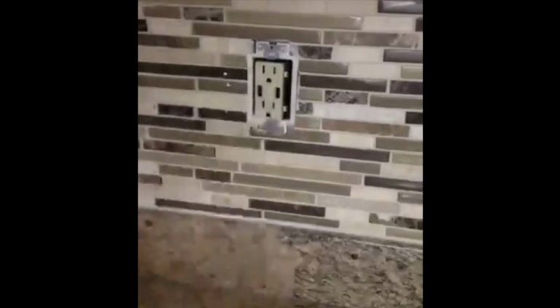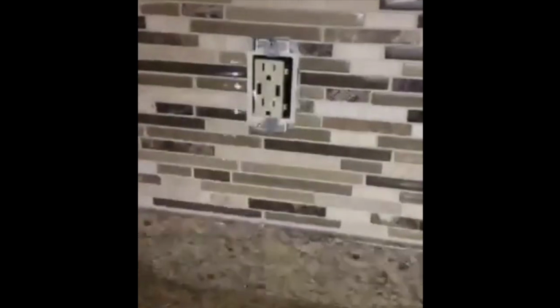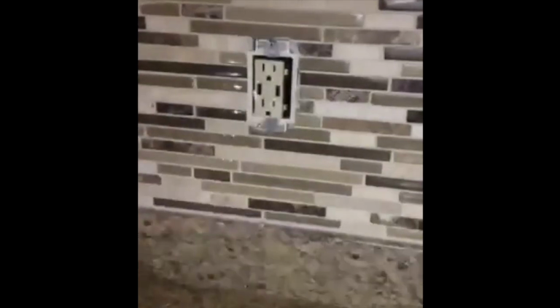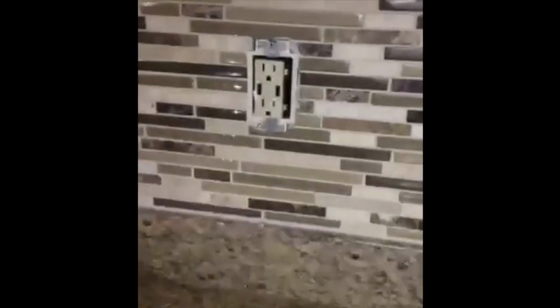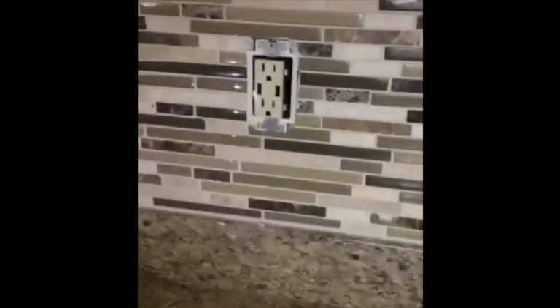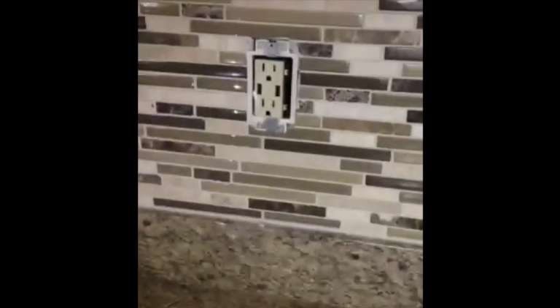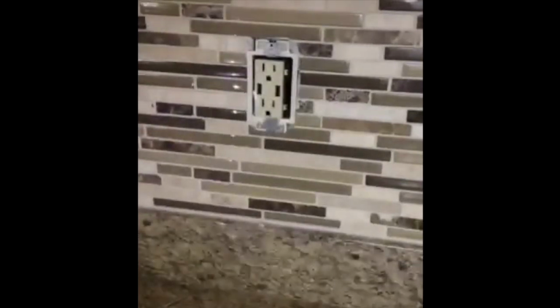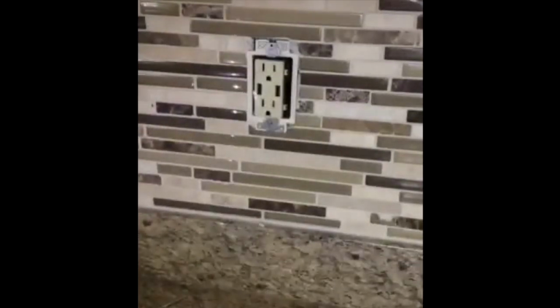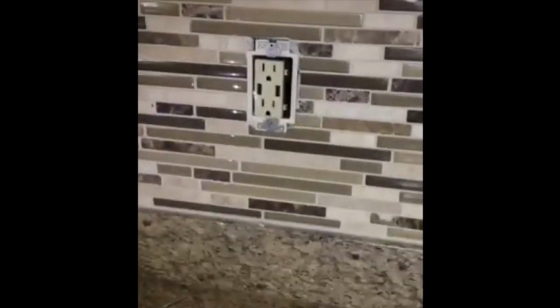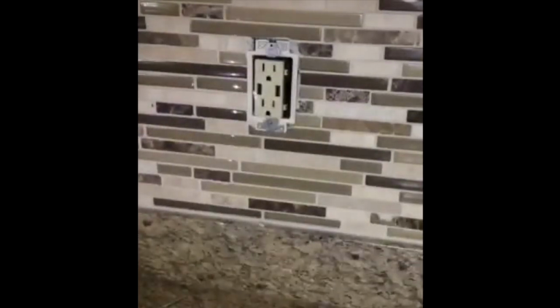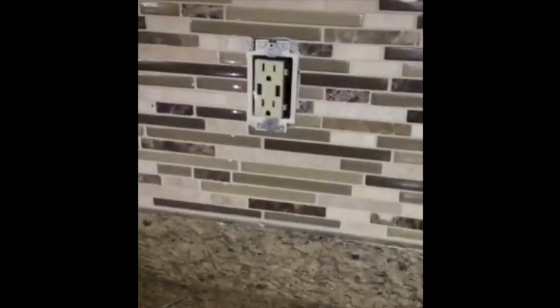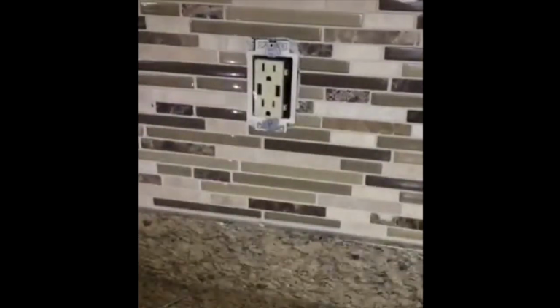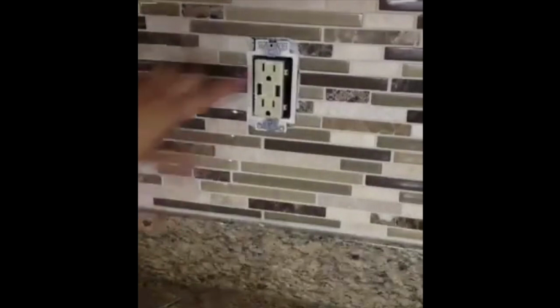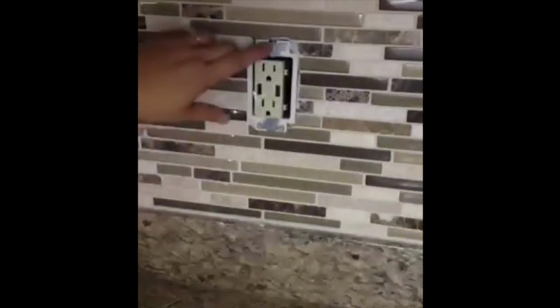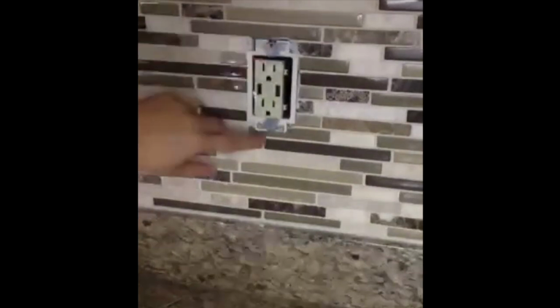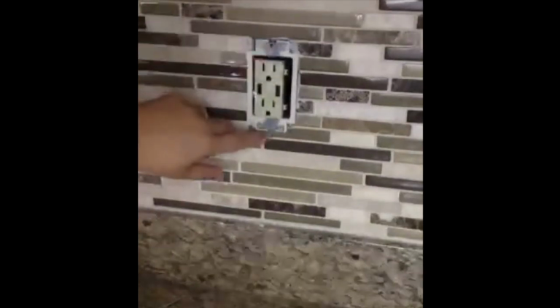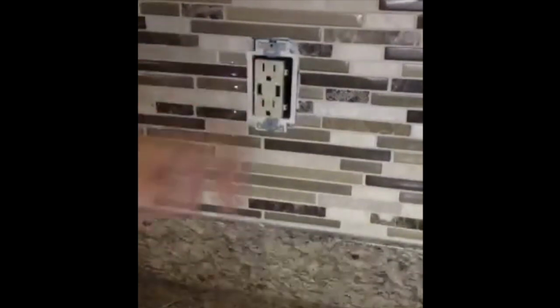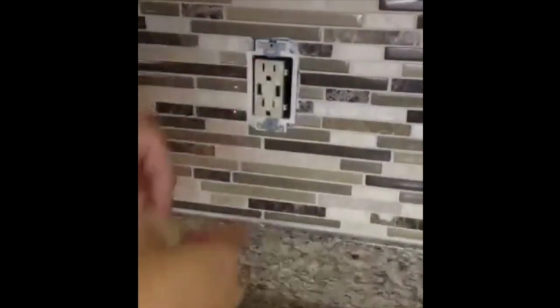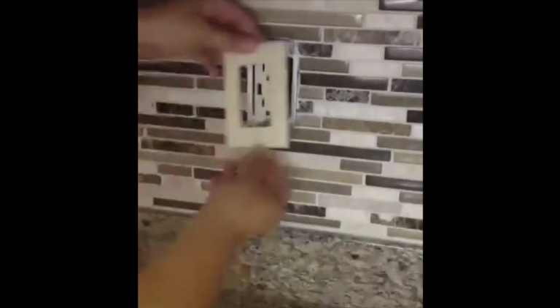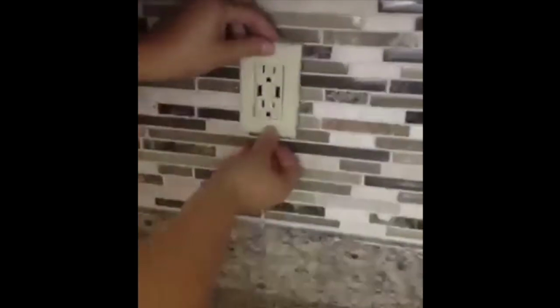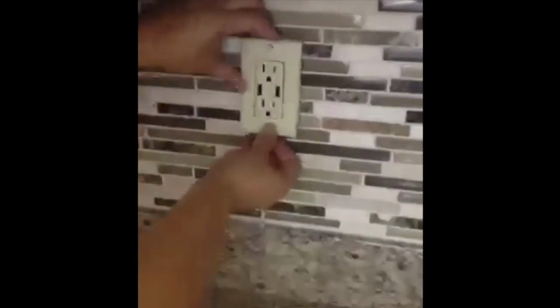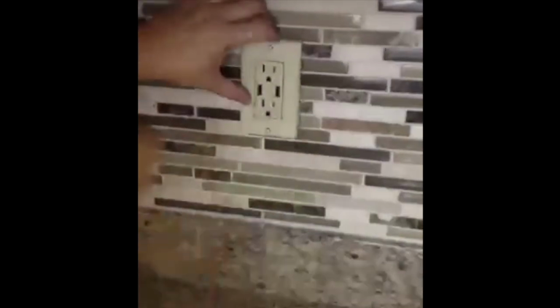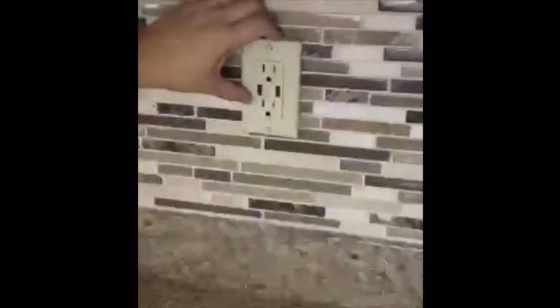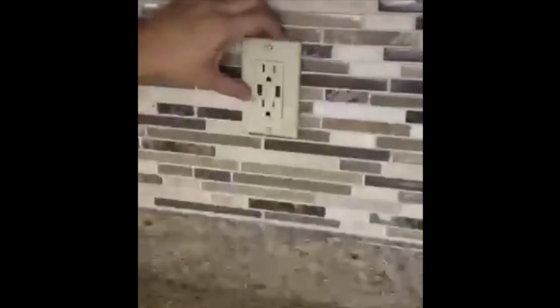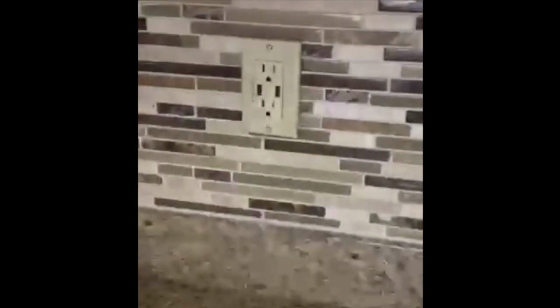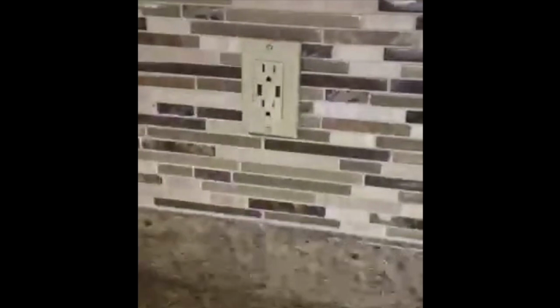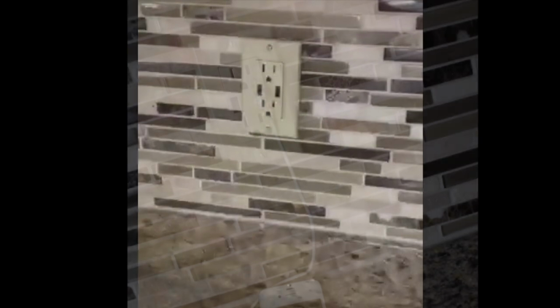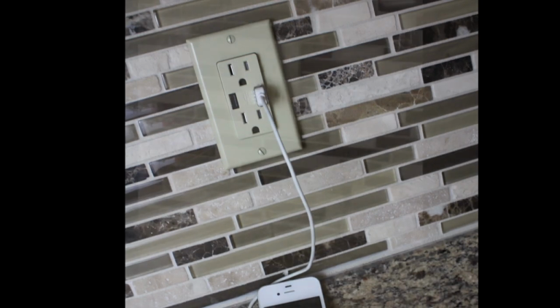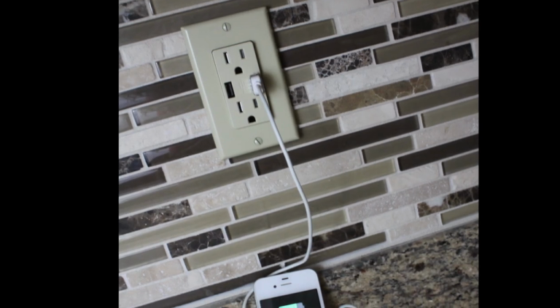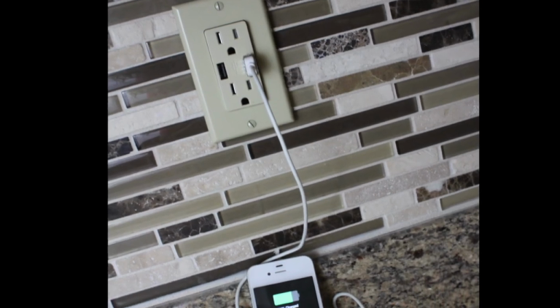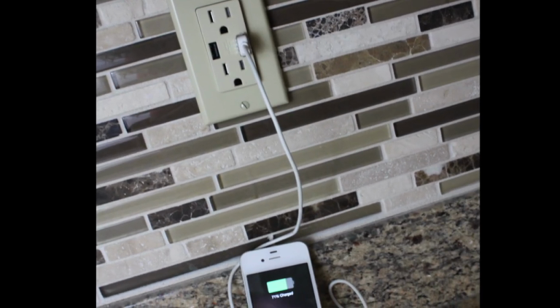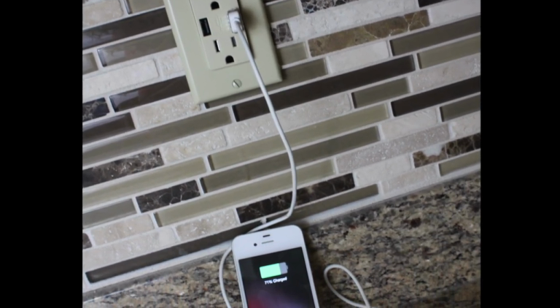Put the plate on. You do the other one too, but that's not that exciting to watch. These plates will go on those extra little screw holes. Ta-da! You now have a beautiful USB outlet!